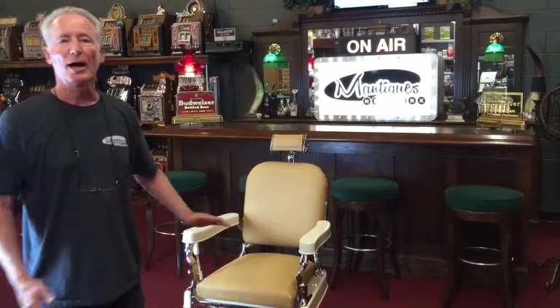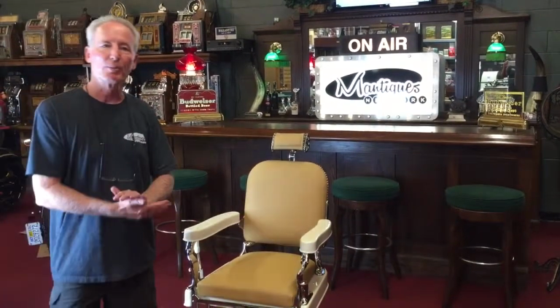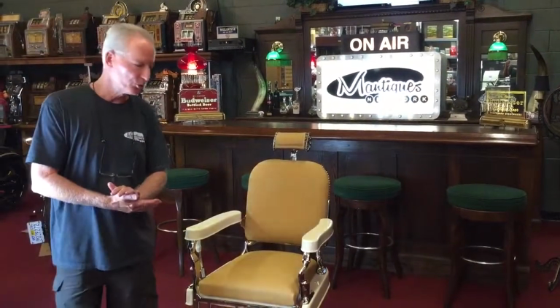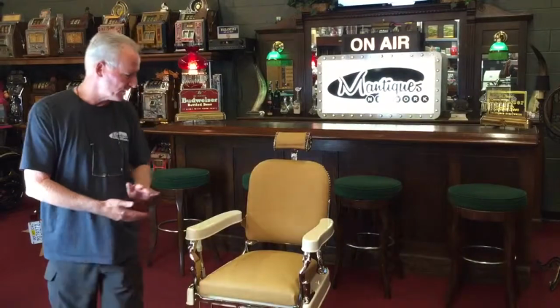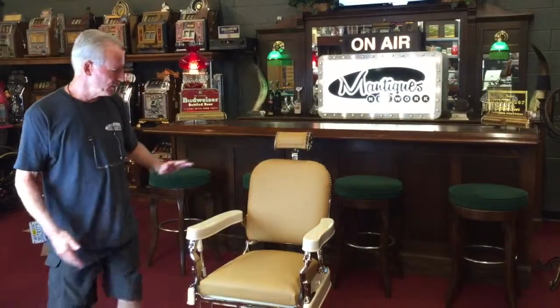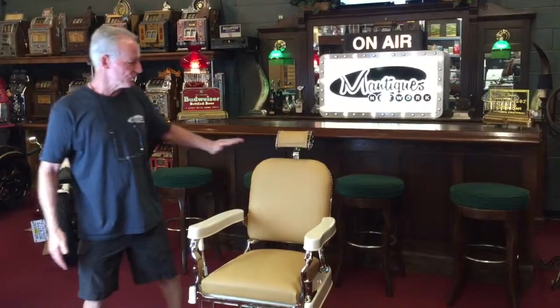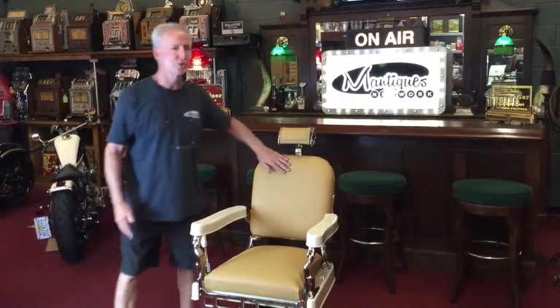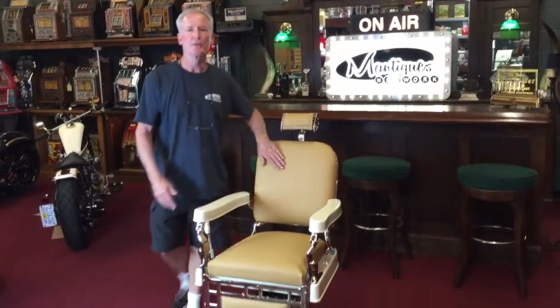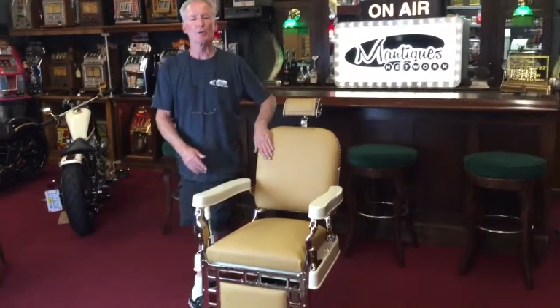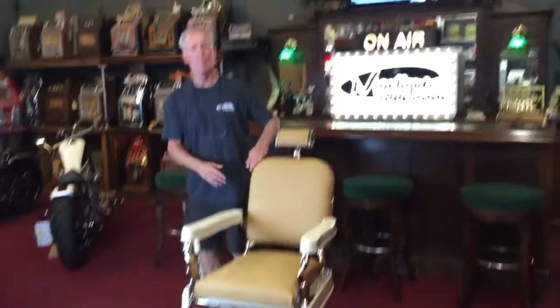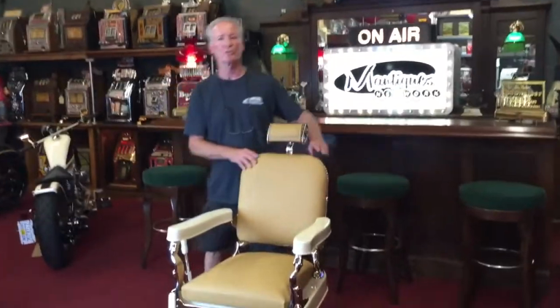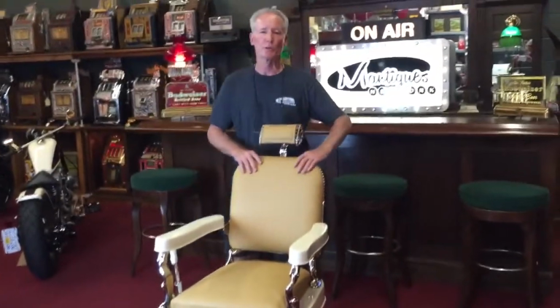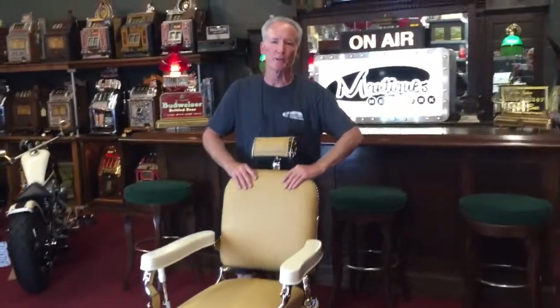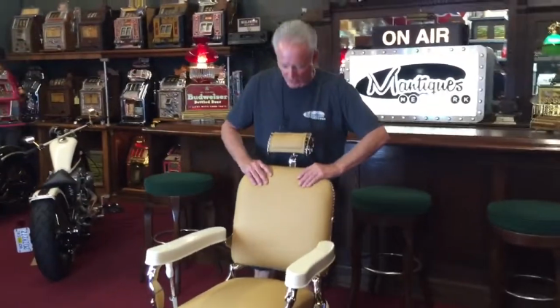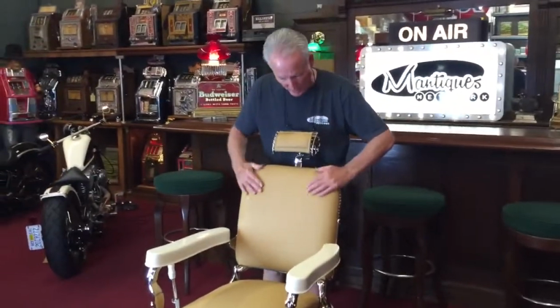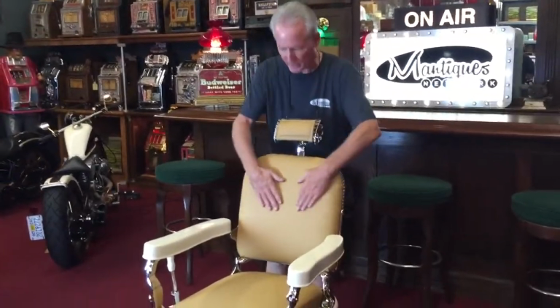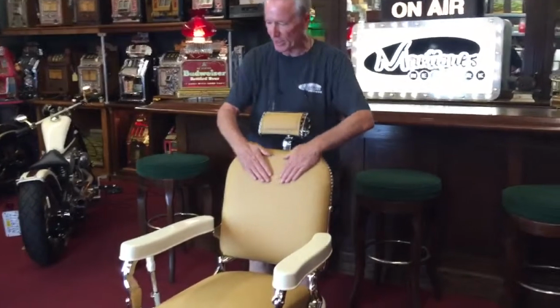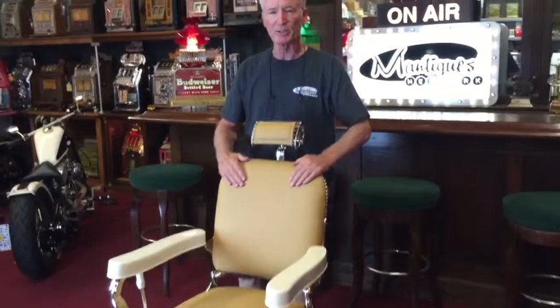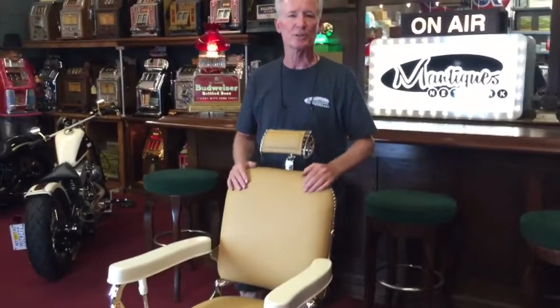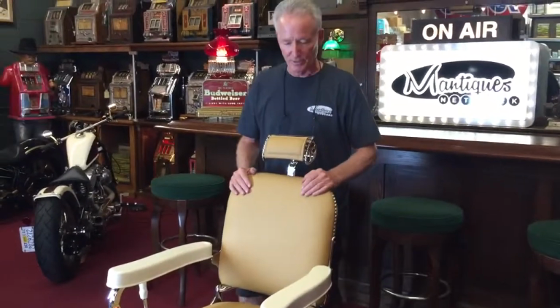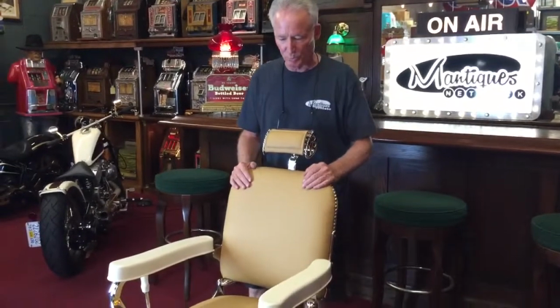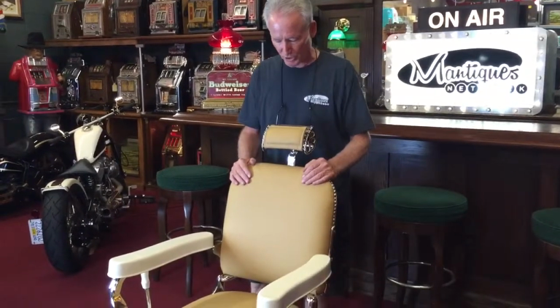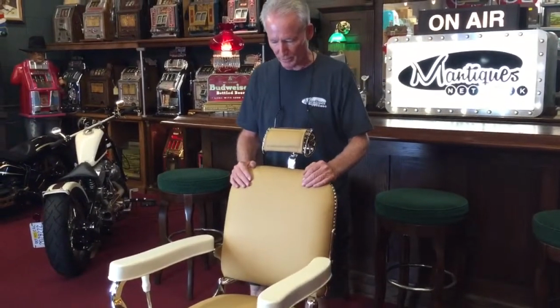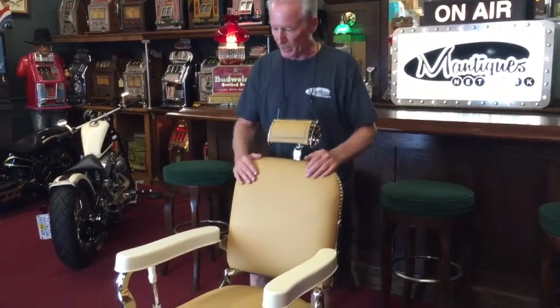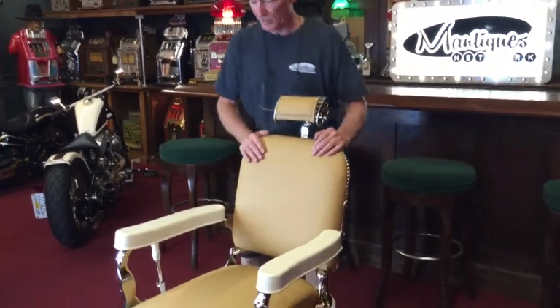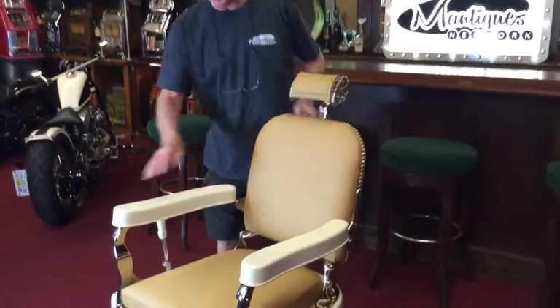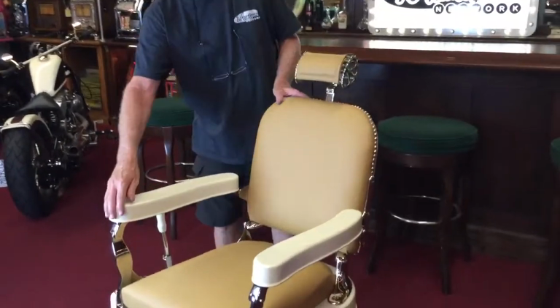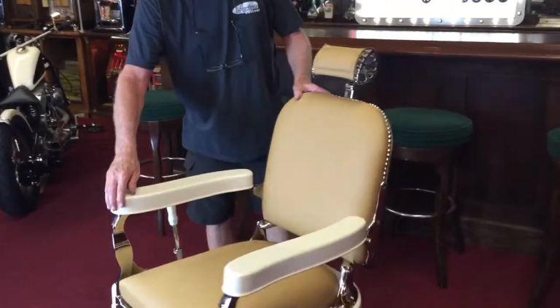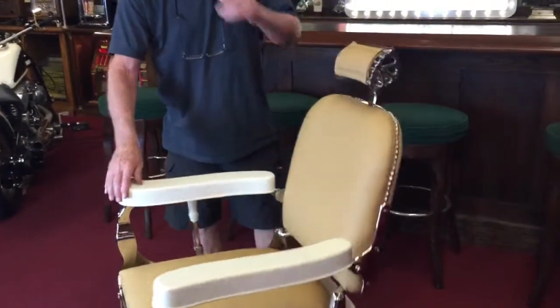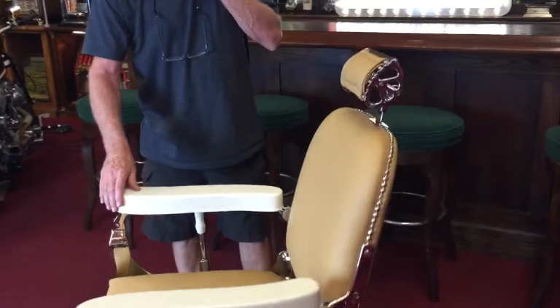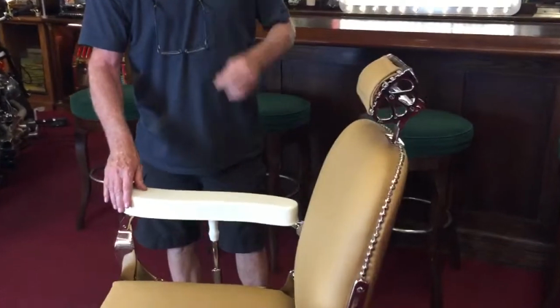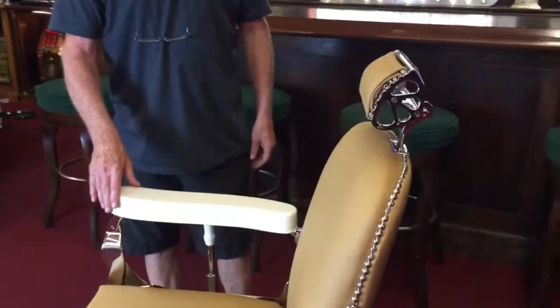I had the upholstery done. This is Porsche leather. This is real leather — not Naugahyde, not imitation. This is Porsche leather.